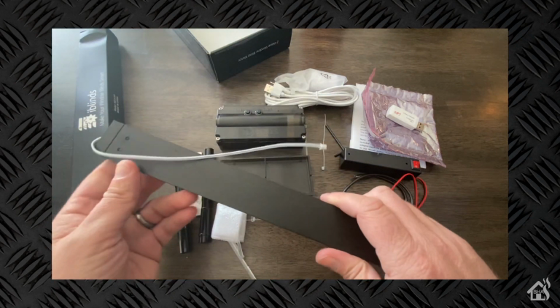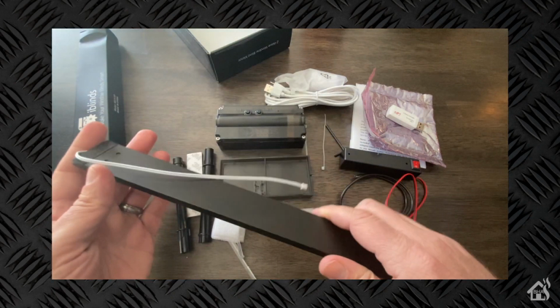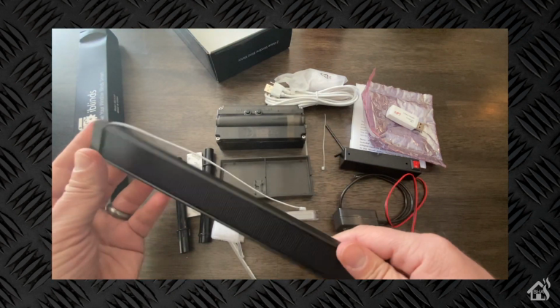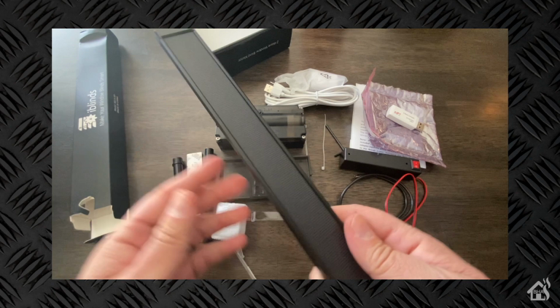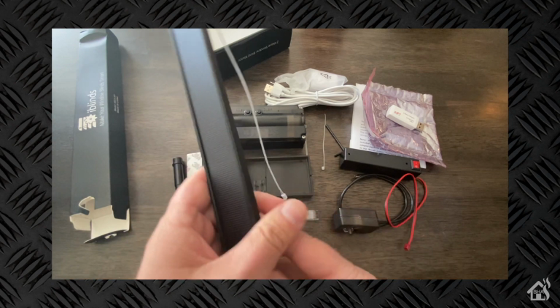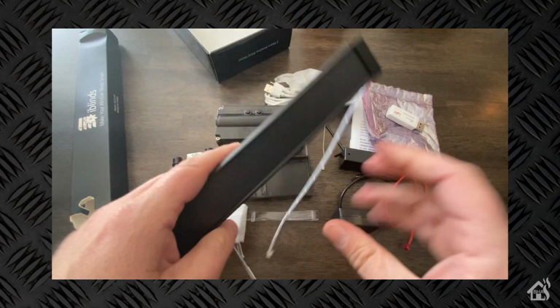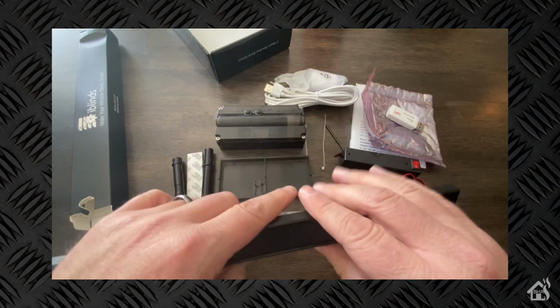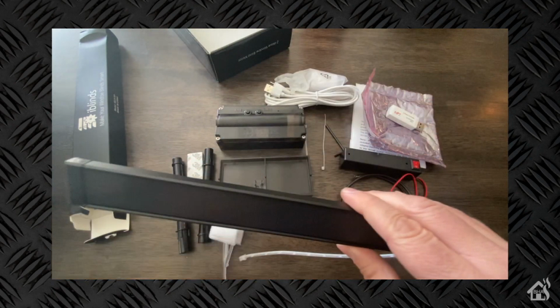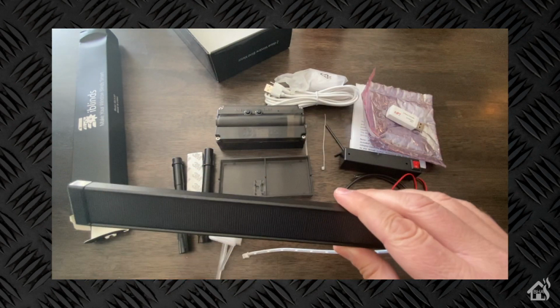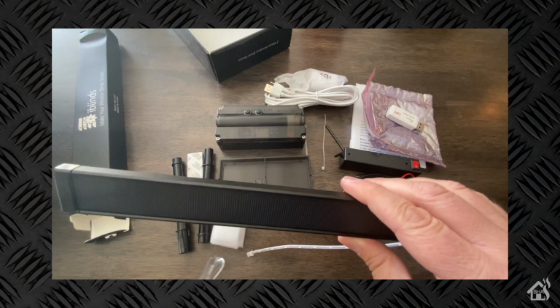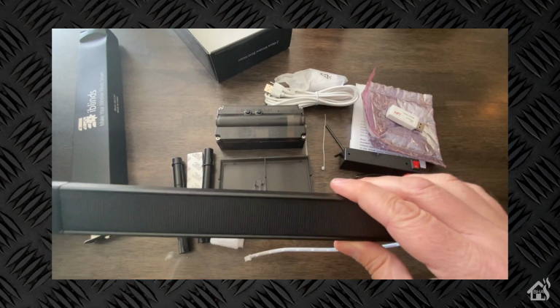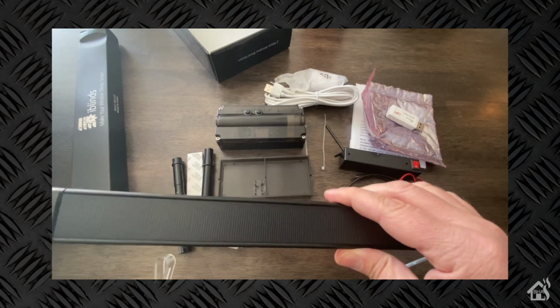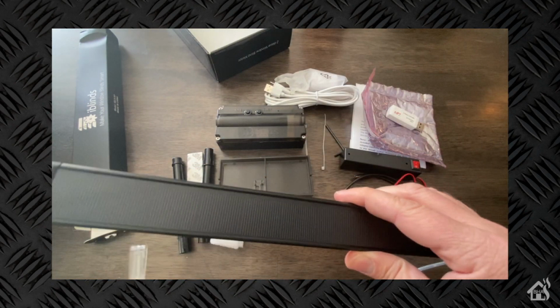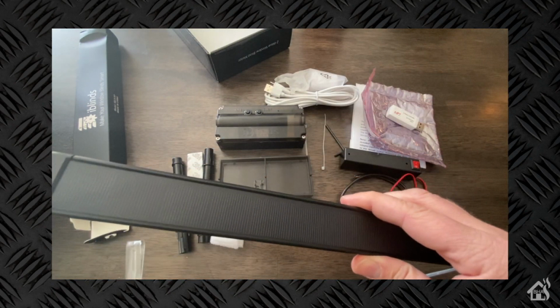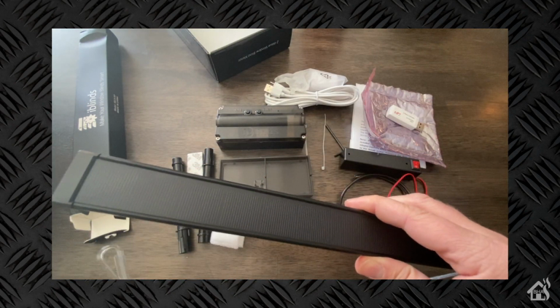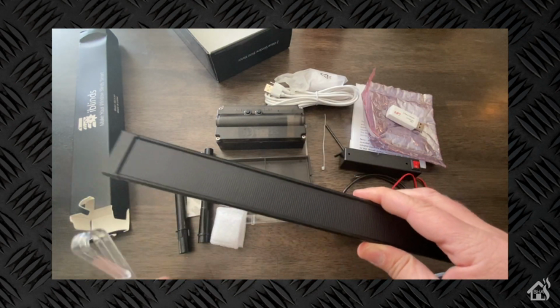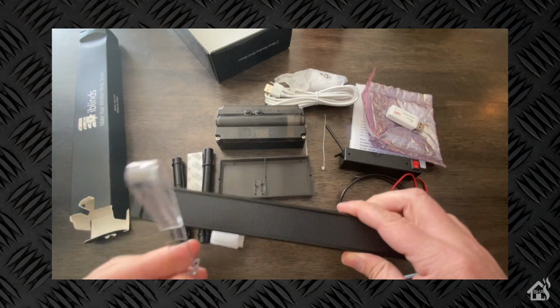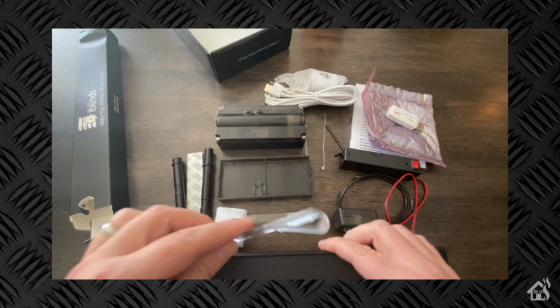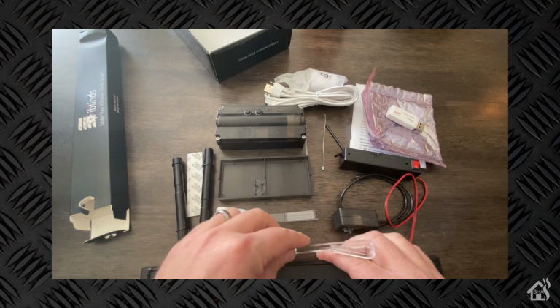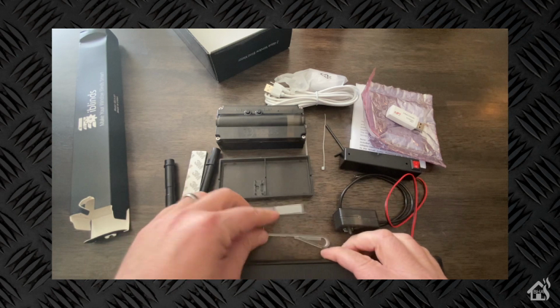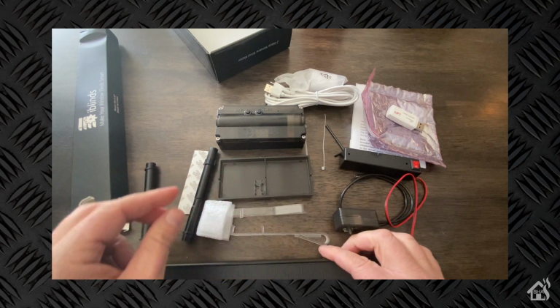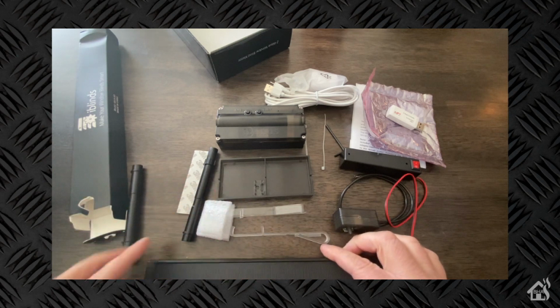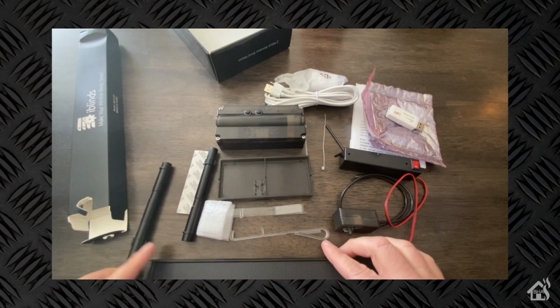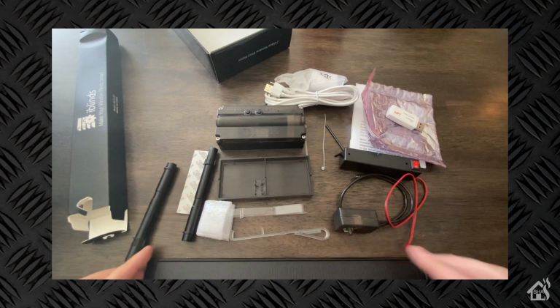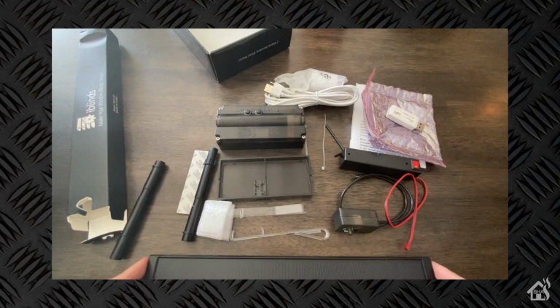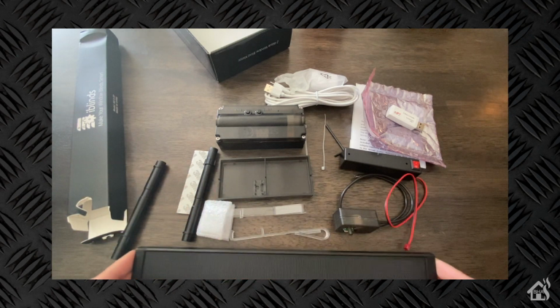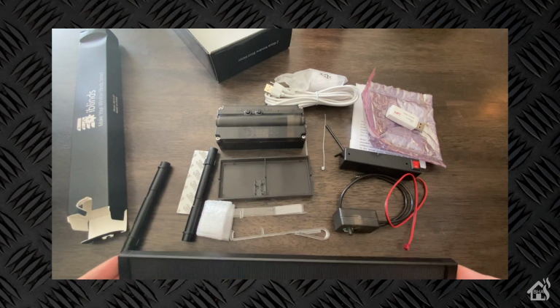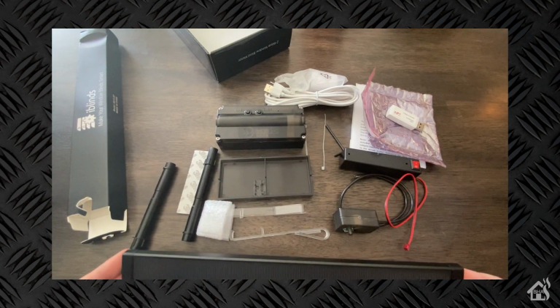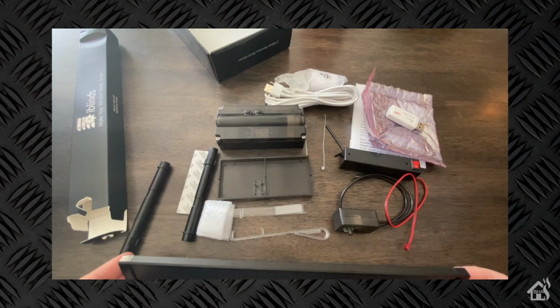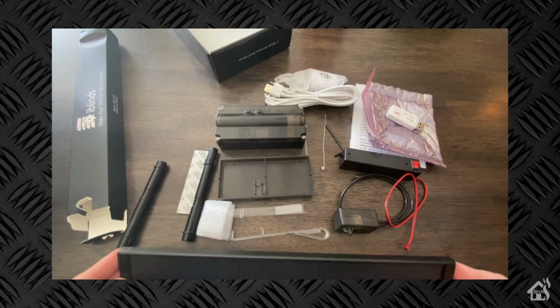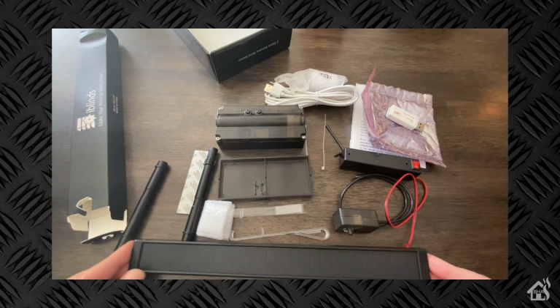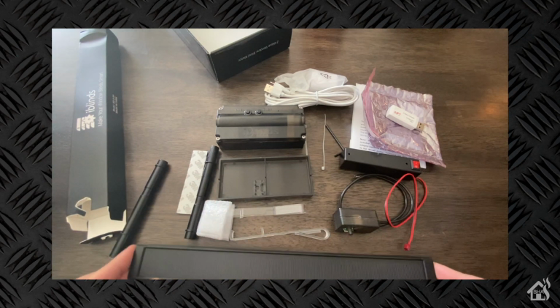This is our solar panel — let's go ahead and open this up. It comes with a couple of clips that basically allow it to just hang off the back of your blinds. And that's pretty much it. I'm ready to get this thing set up and installed in my window.